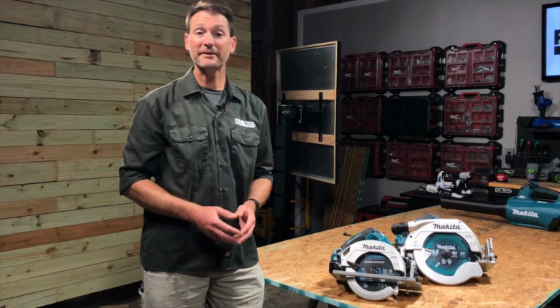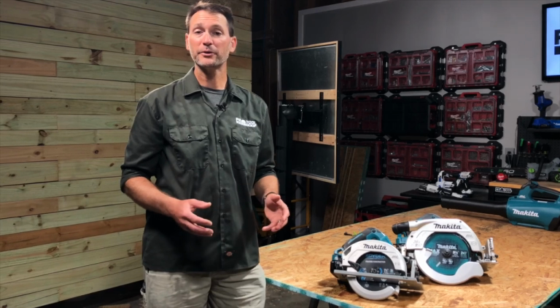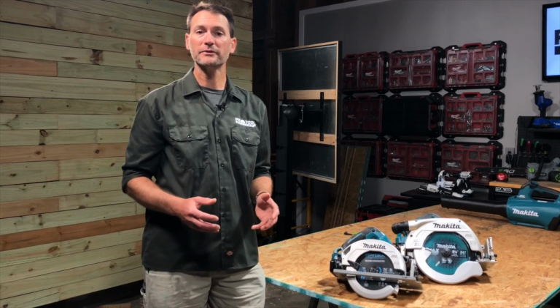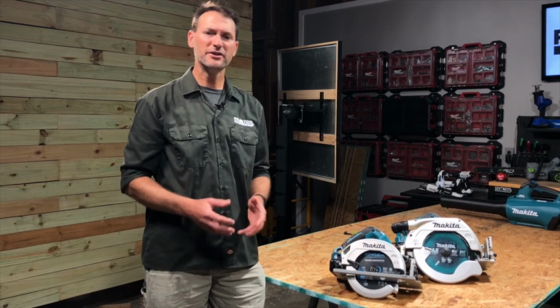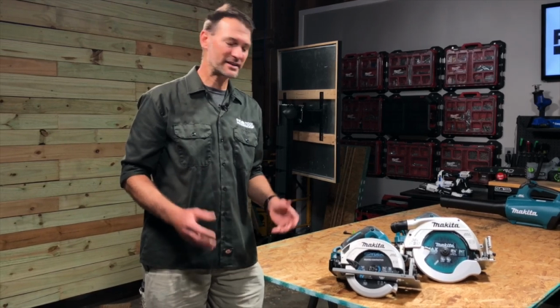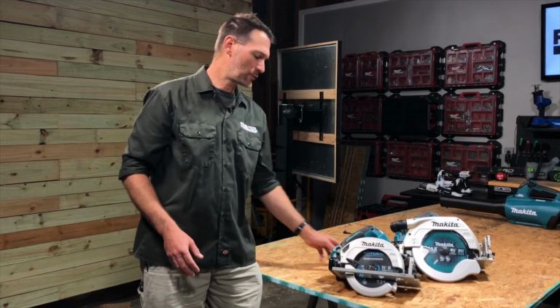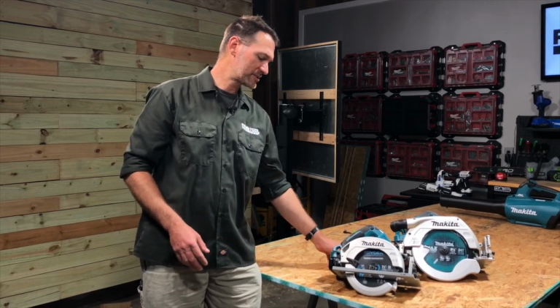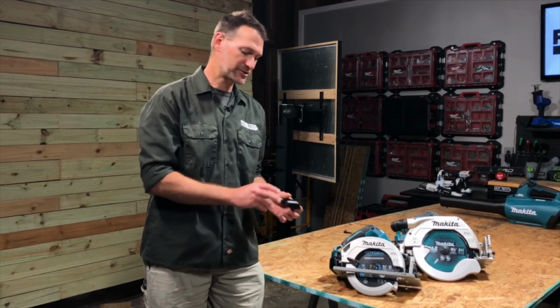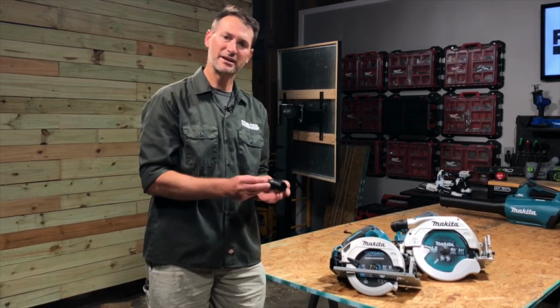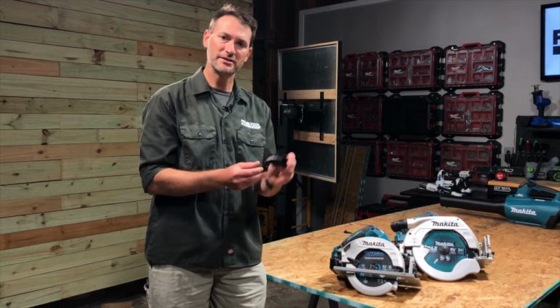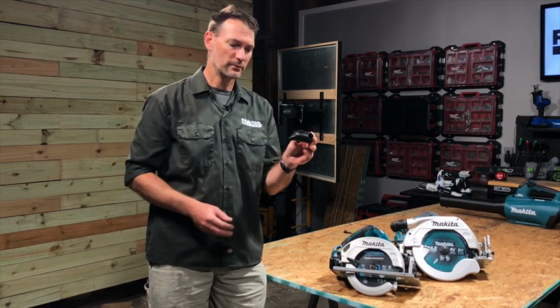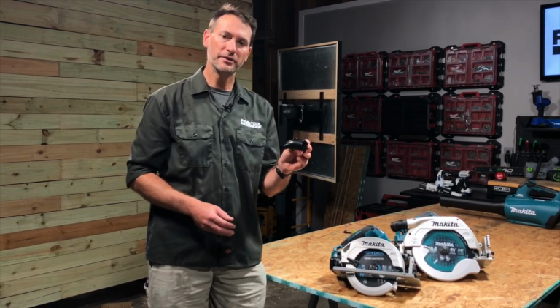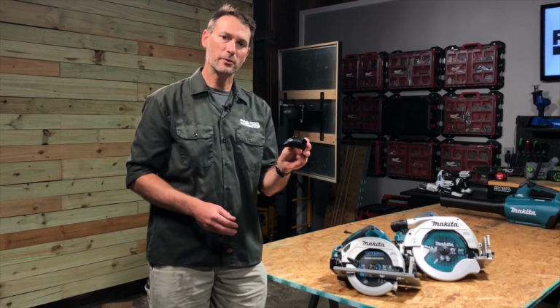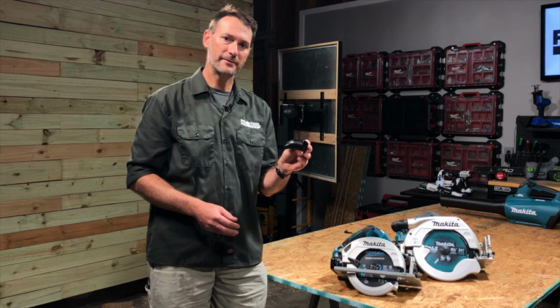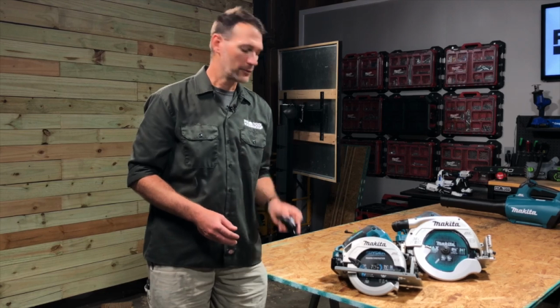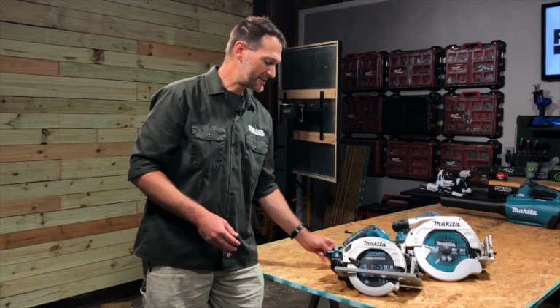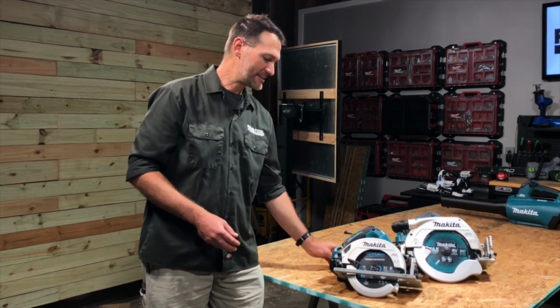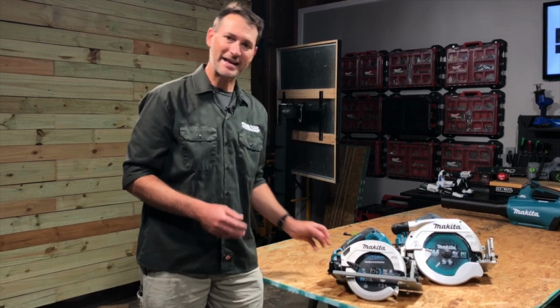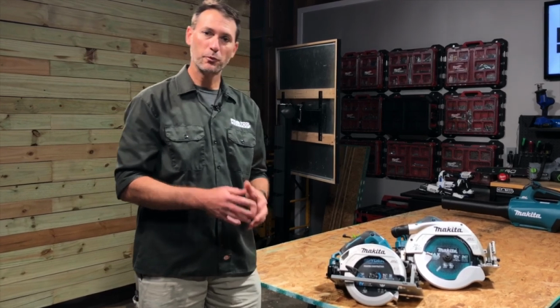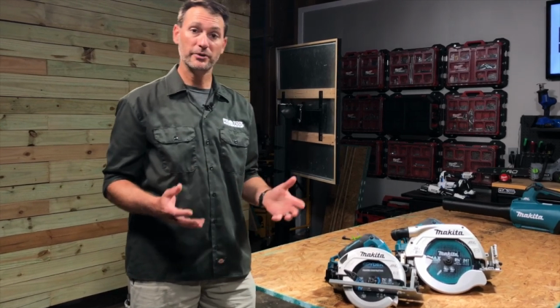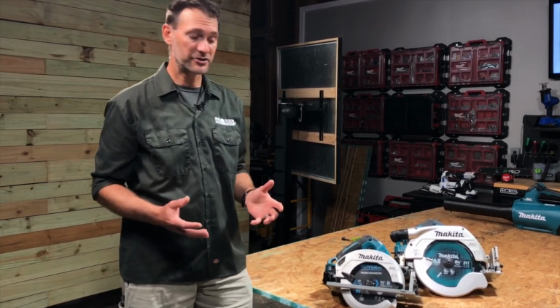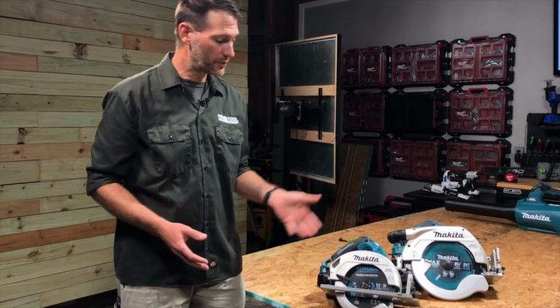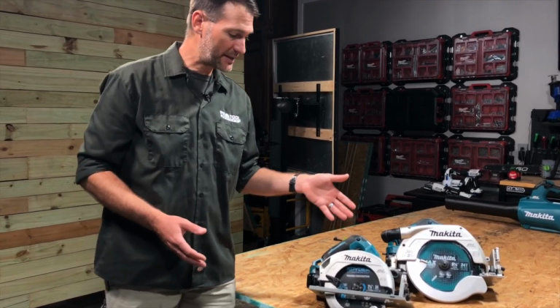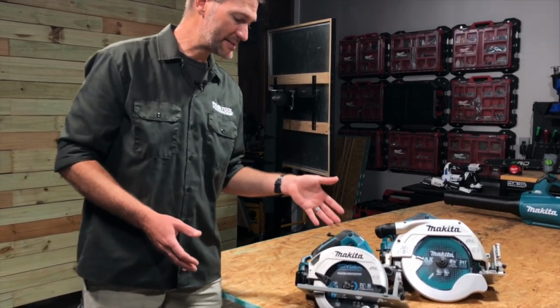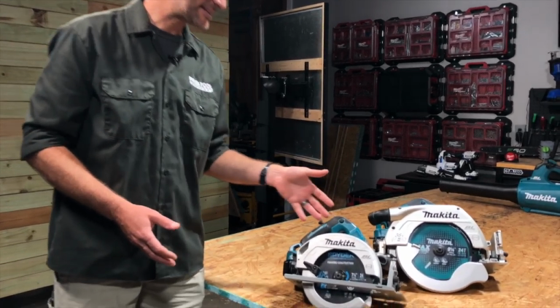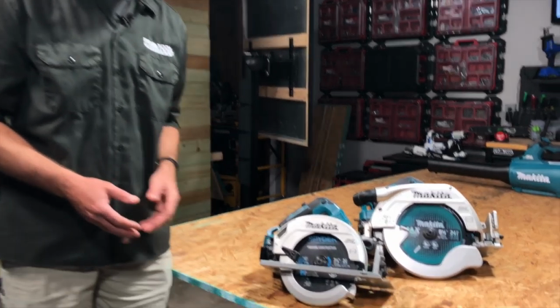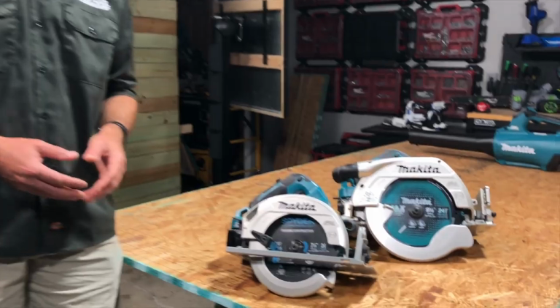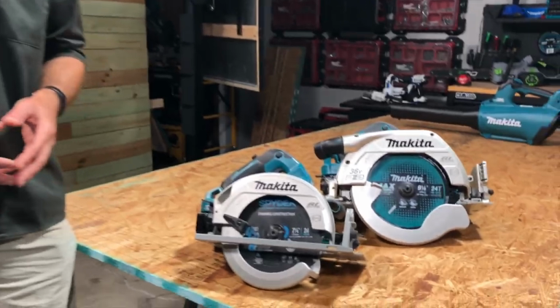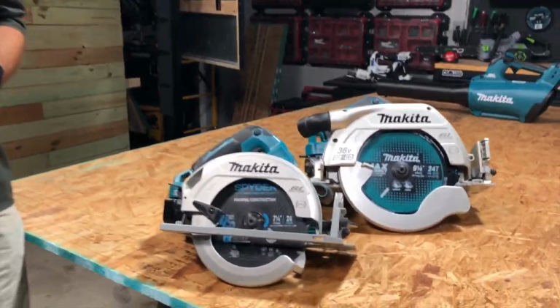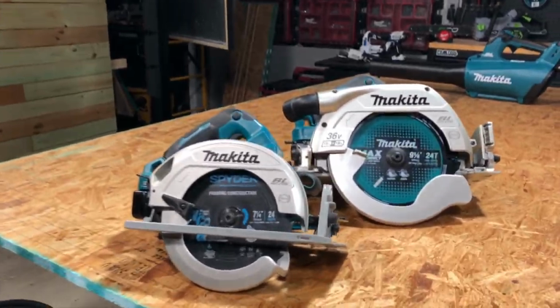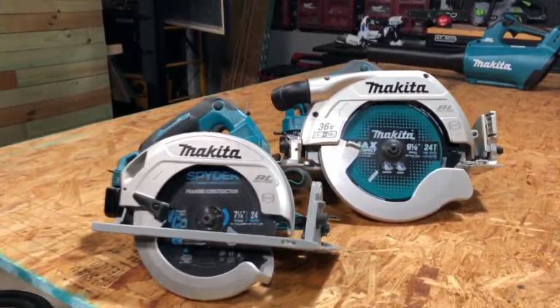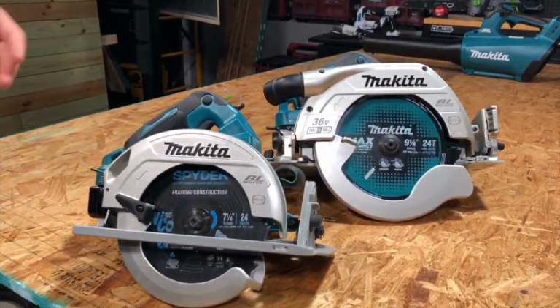I'm Kenny from Pro Tool Reviews. Have you noticed that a lot of cordless saws are starting to come with these removable dust ports? We're going to test and see if it's actually worth putting on your saw. We're using Makita's XSH-06 as our test model today.